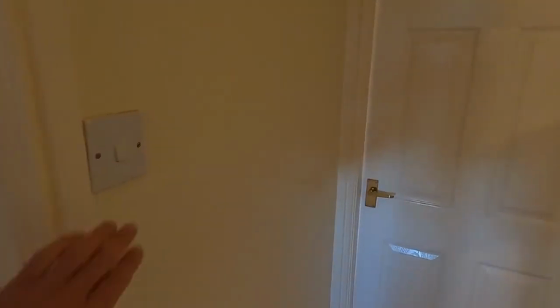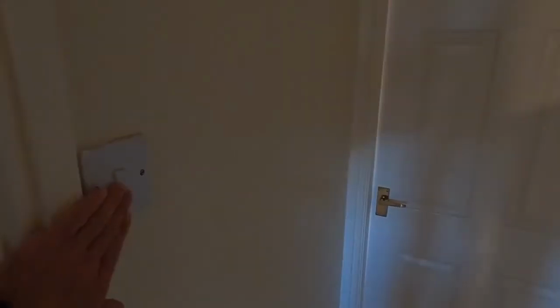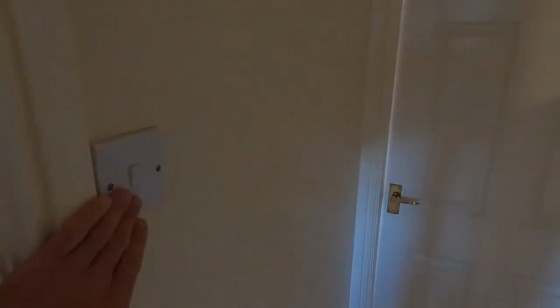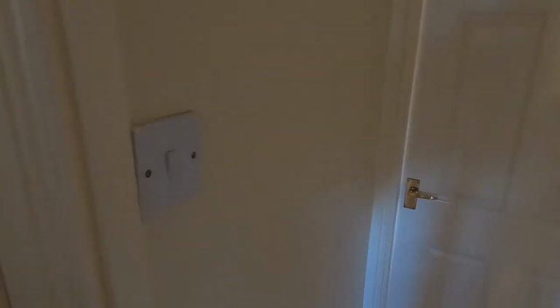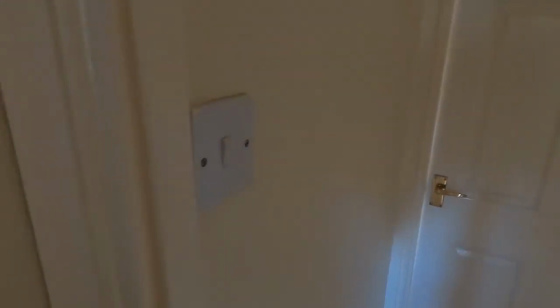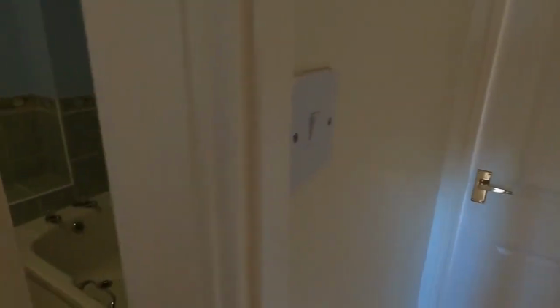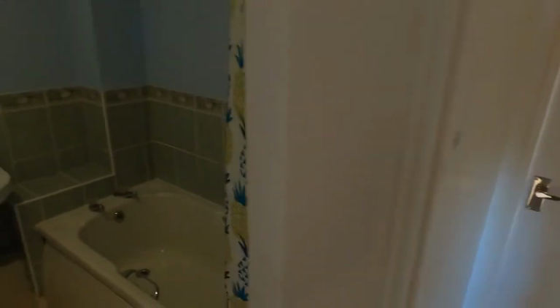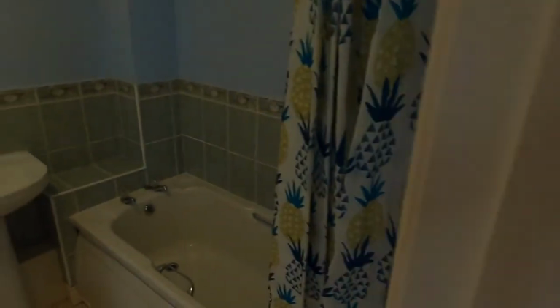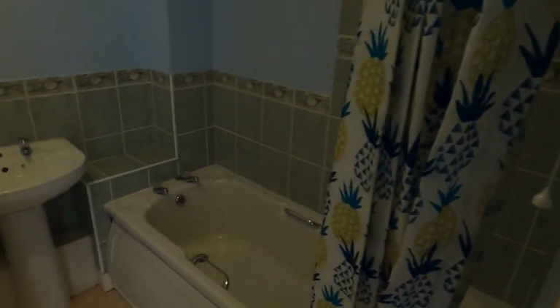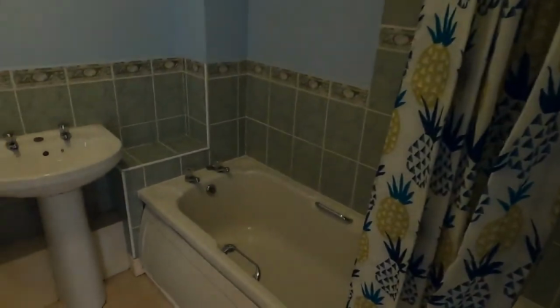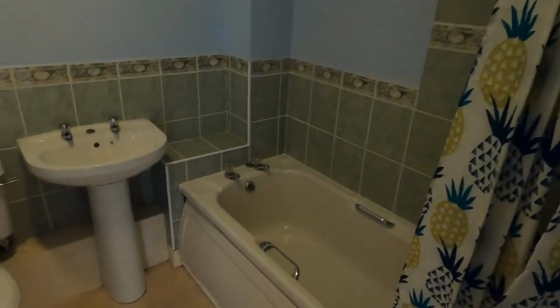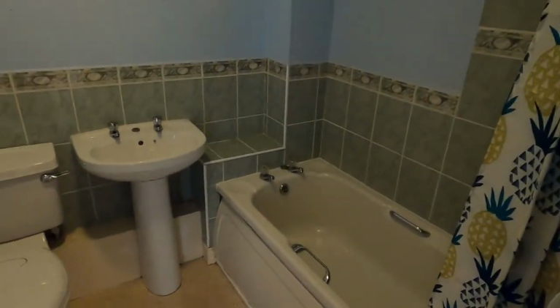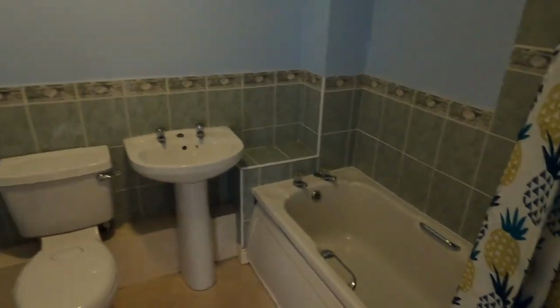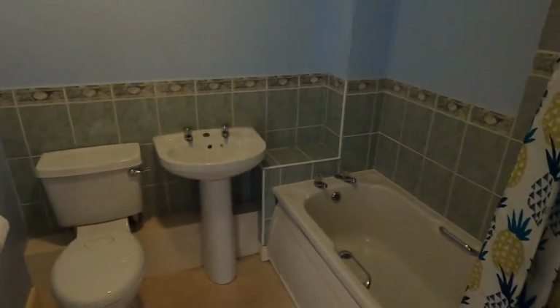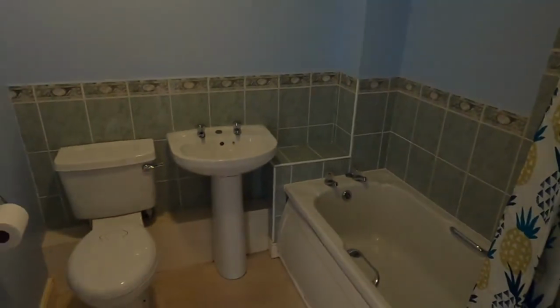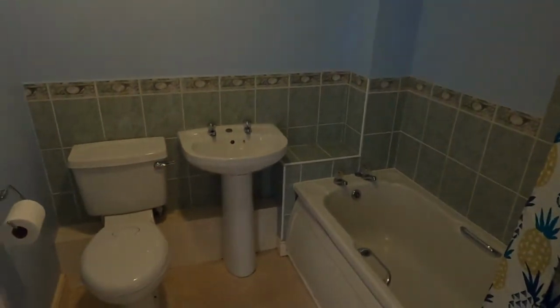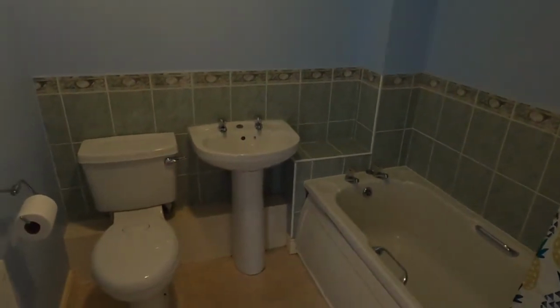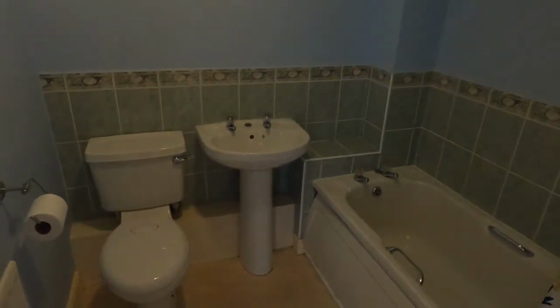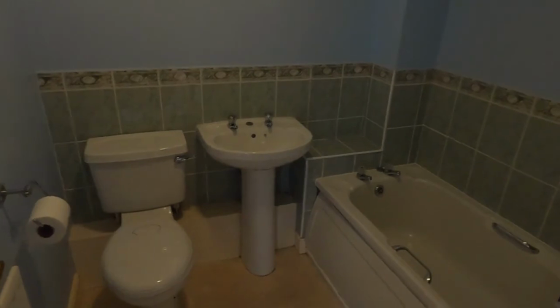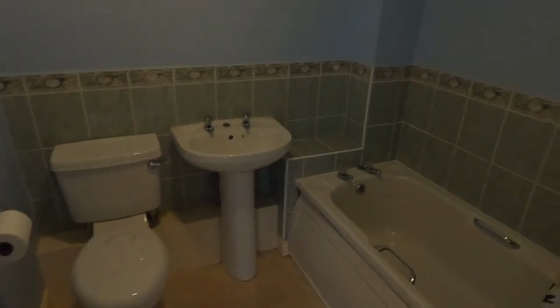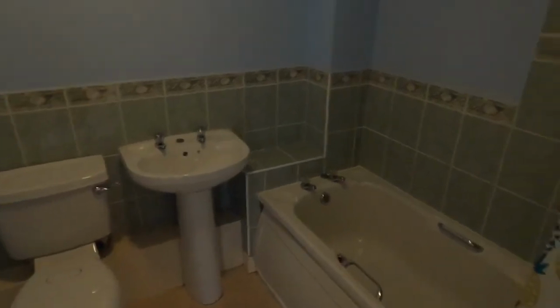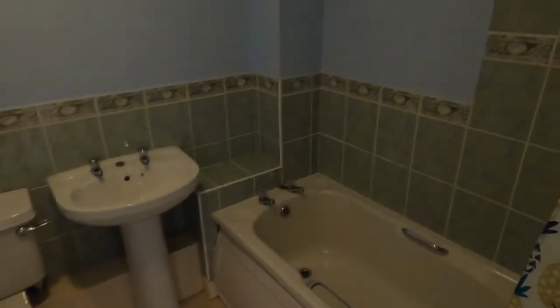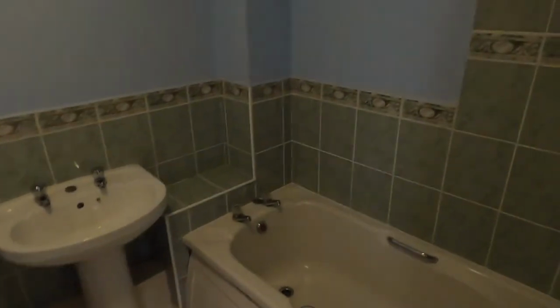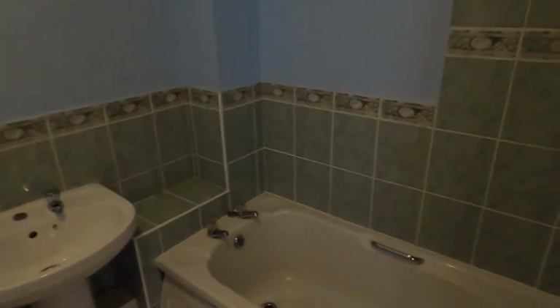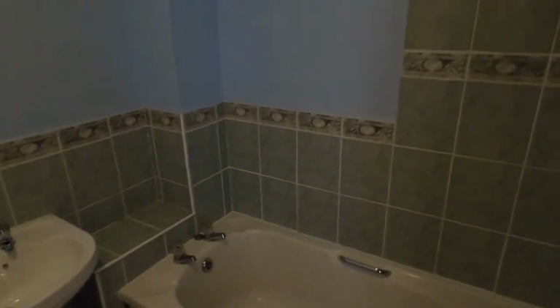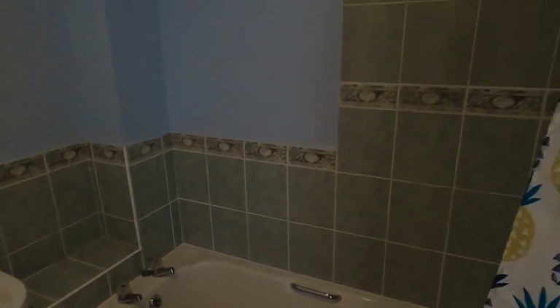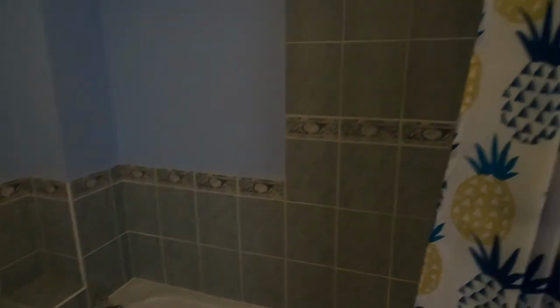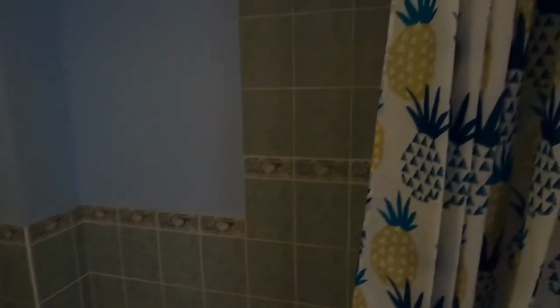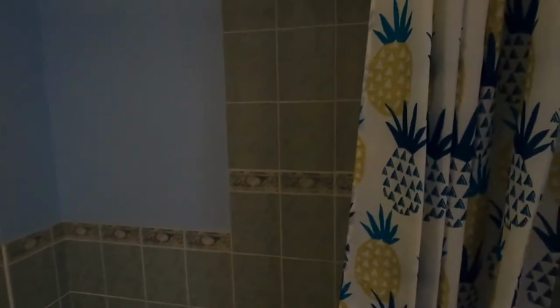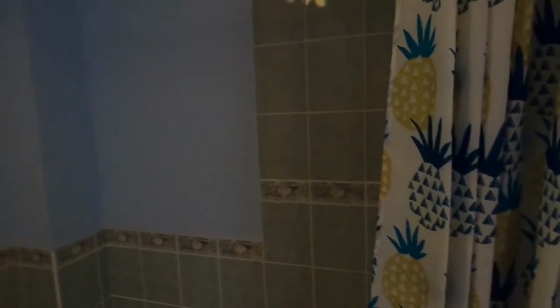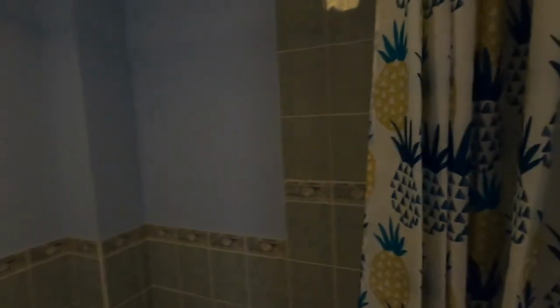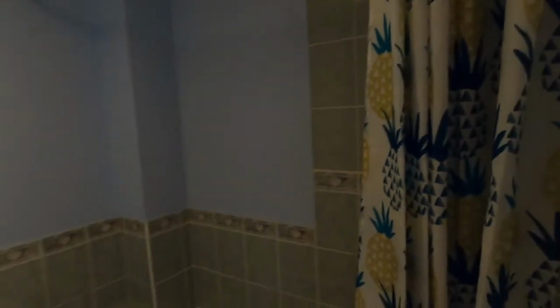Next we've got the bathroom — a decent sized bathroom with a toilet, sink, and a bath with an electric shower over.